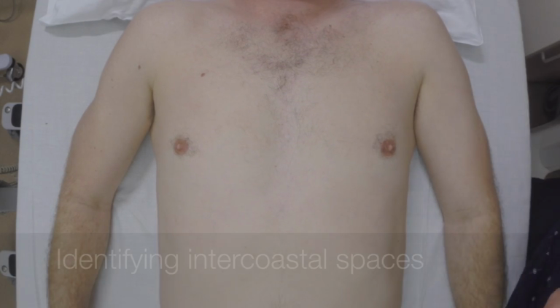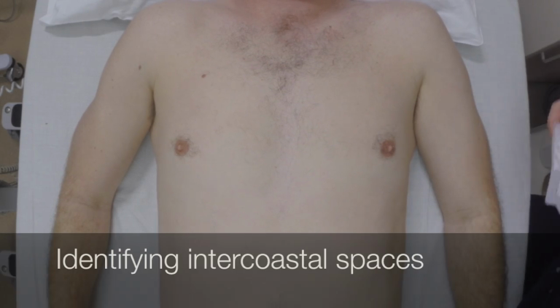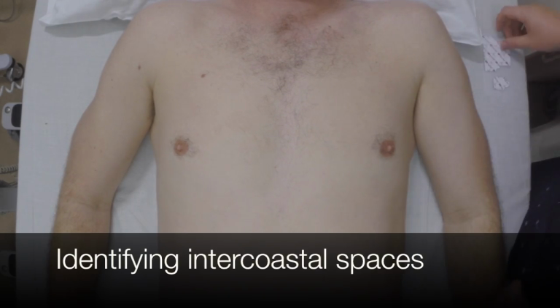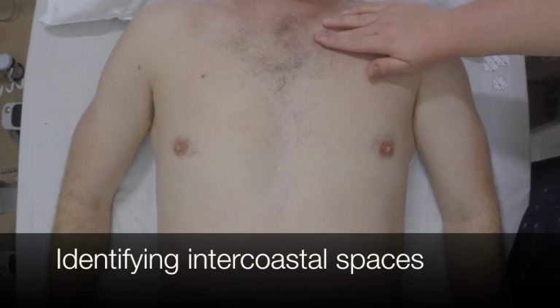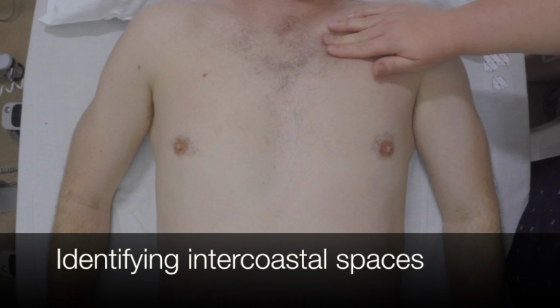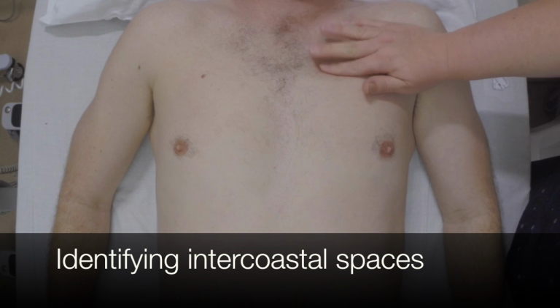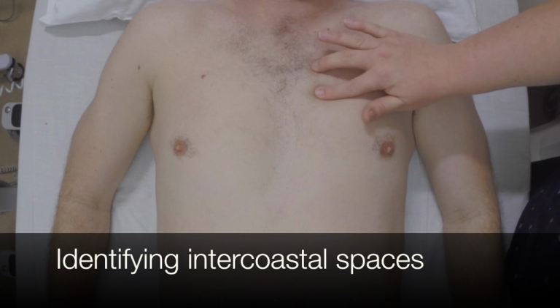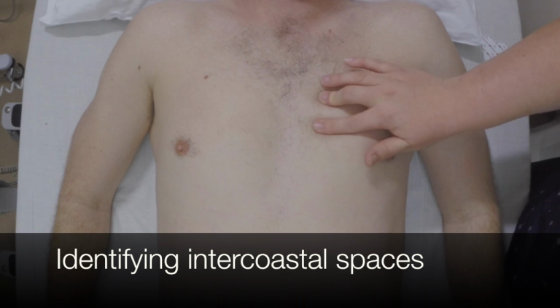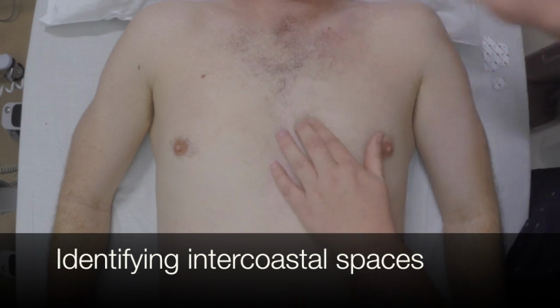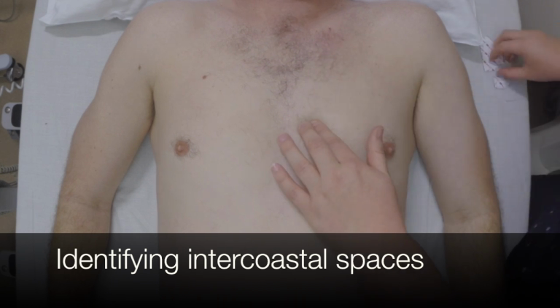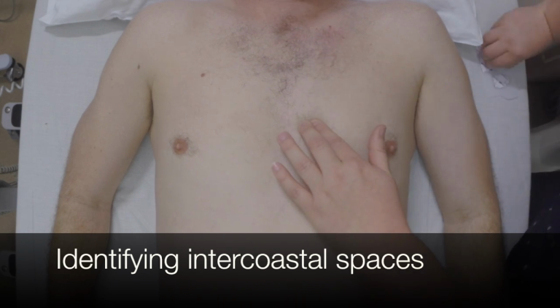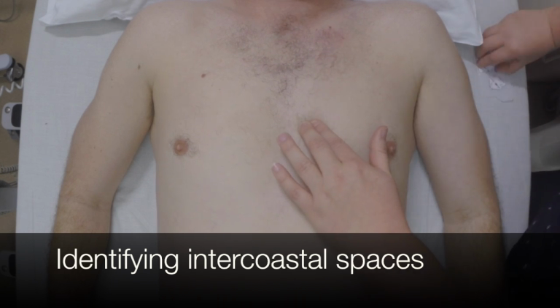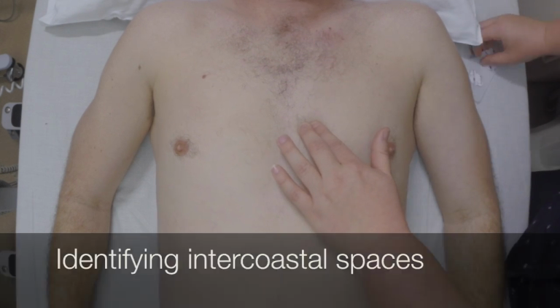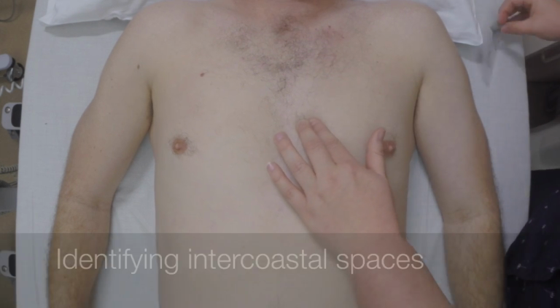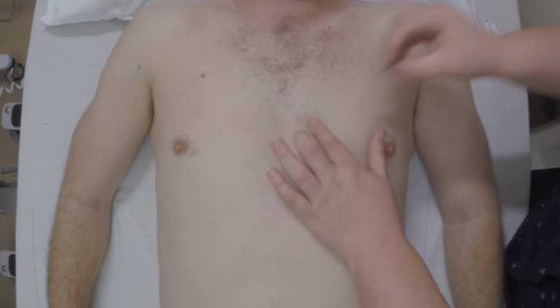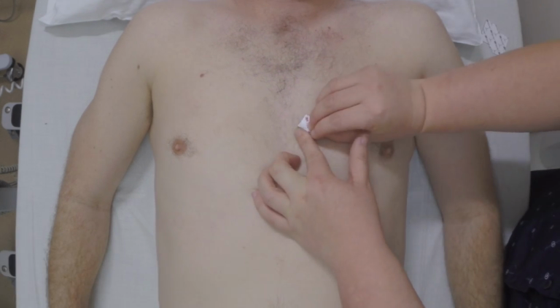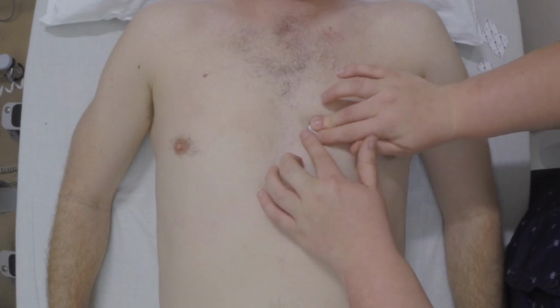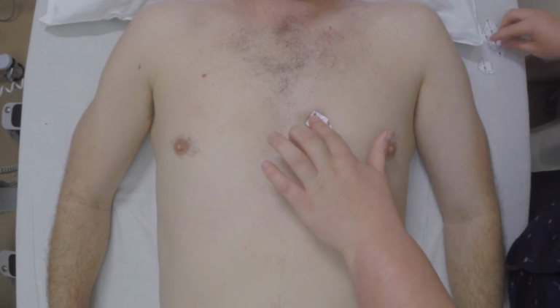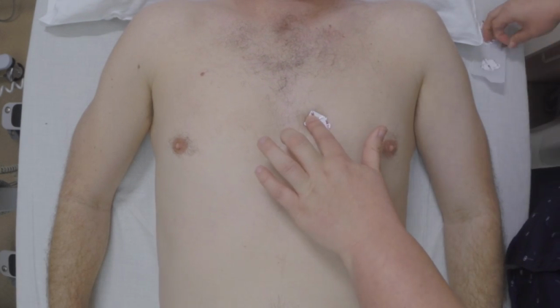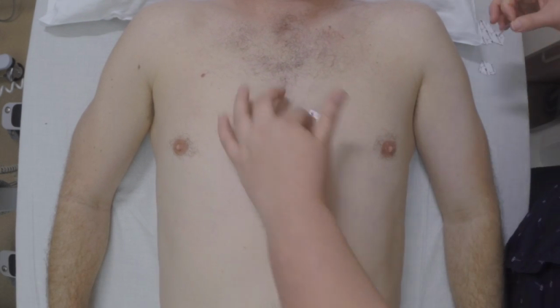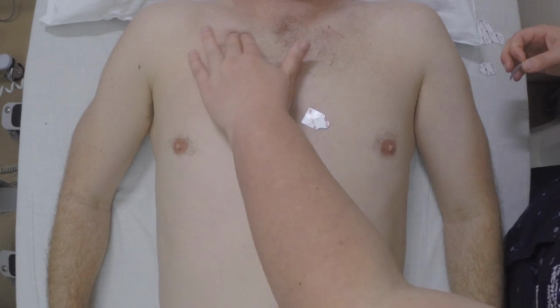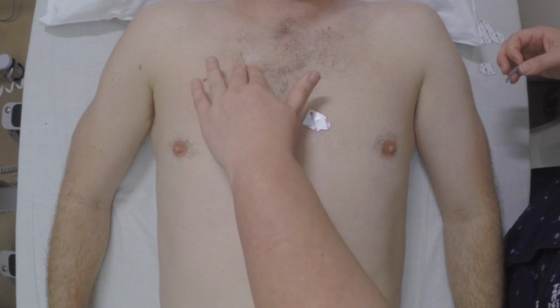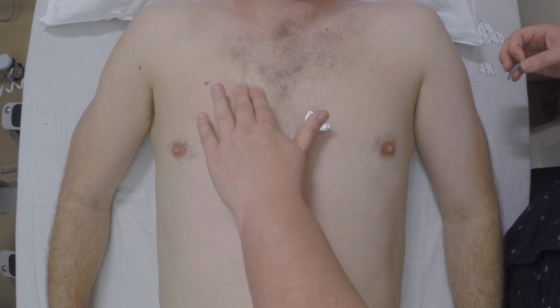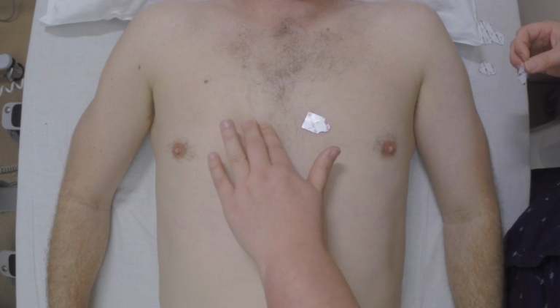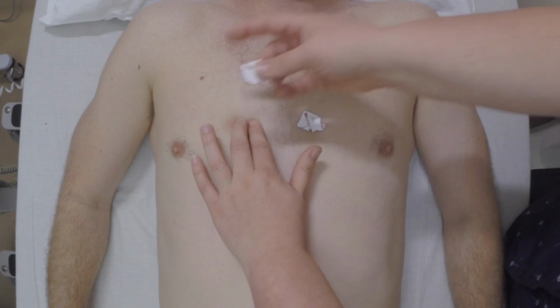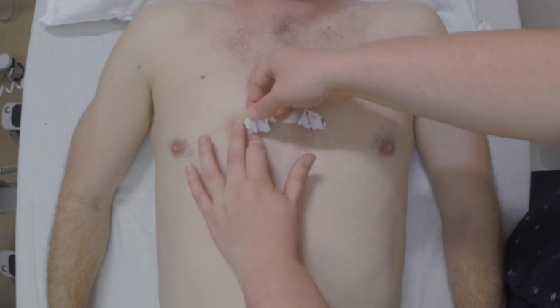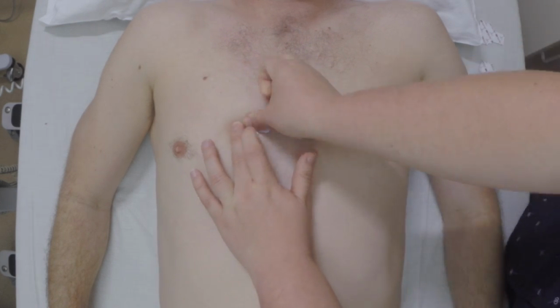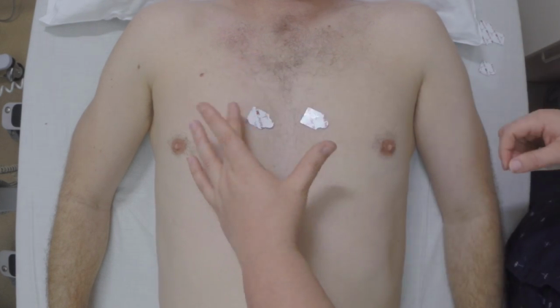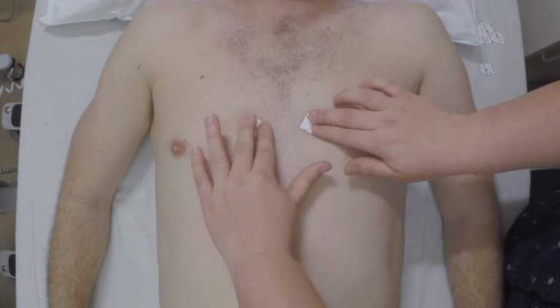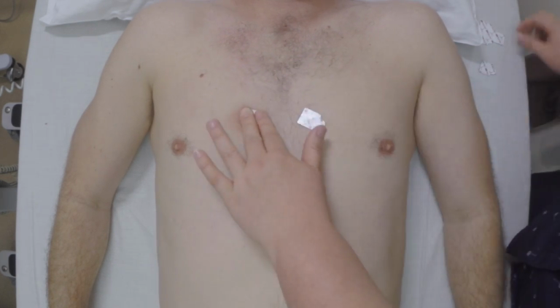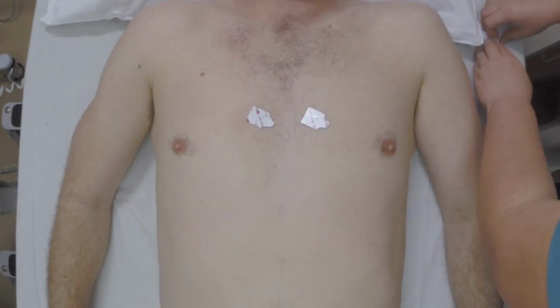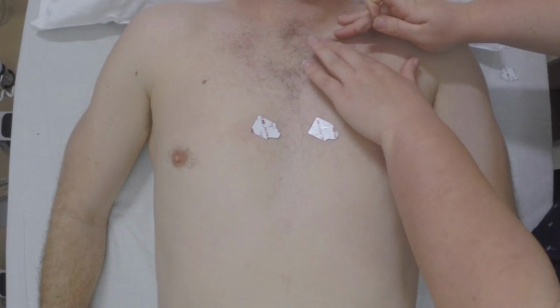Ashley is now measuring the 4th intercostal space on the left sternal border to place the V1 lead, followed by the 4th intercostal space on the right sternal border for the V2 lead.